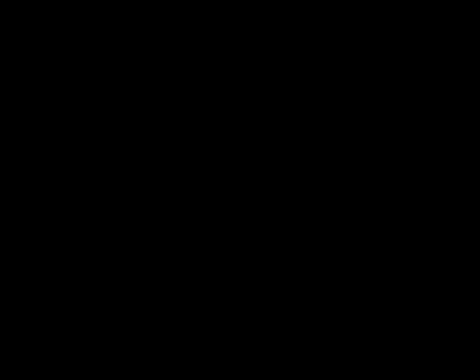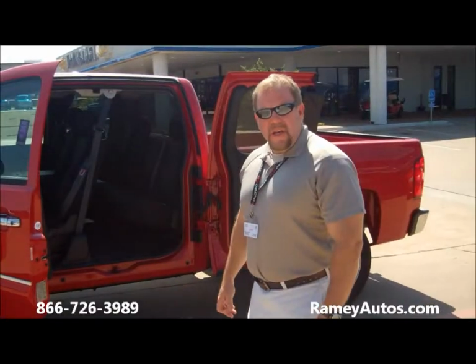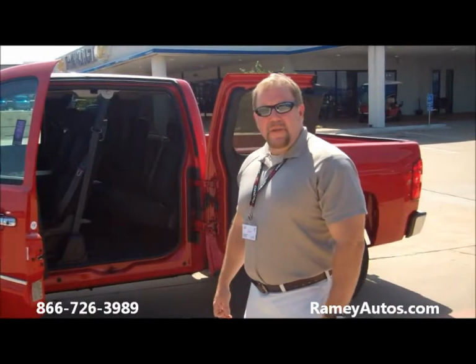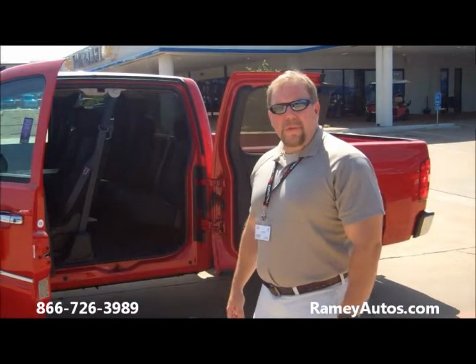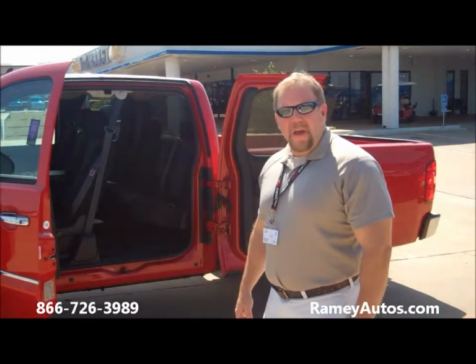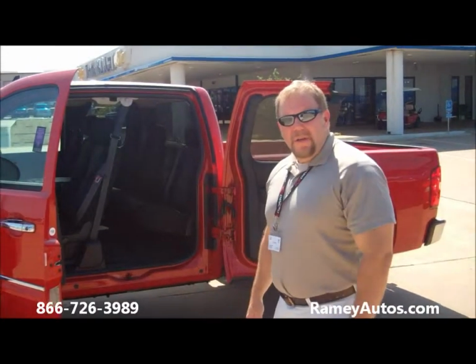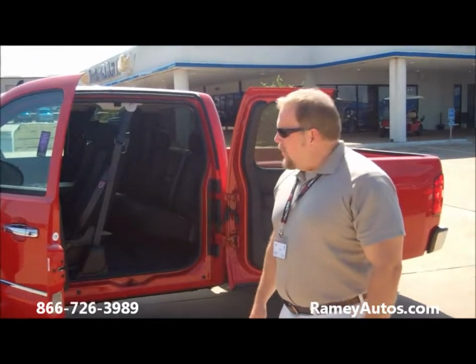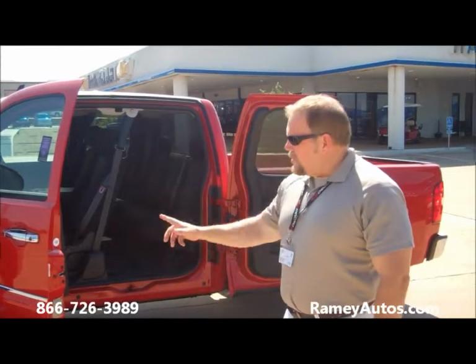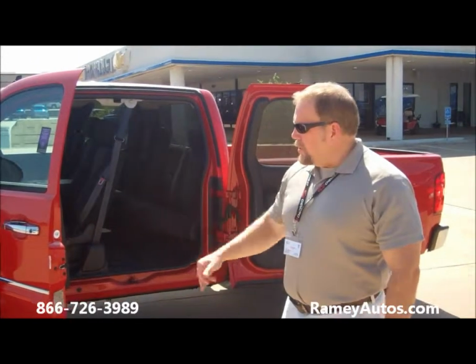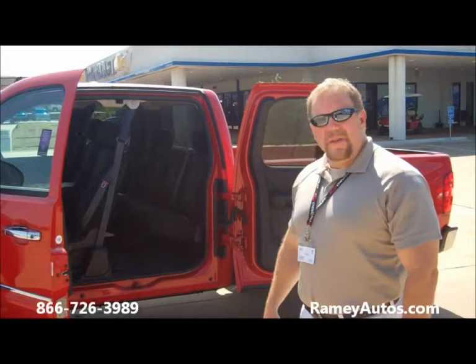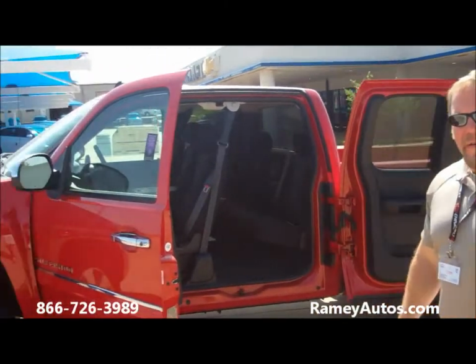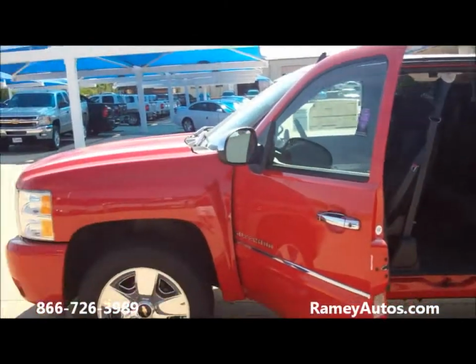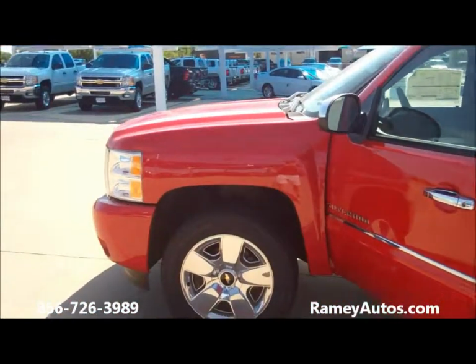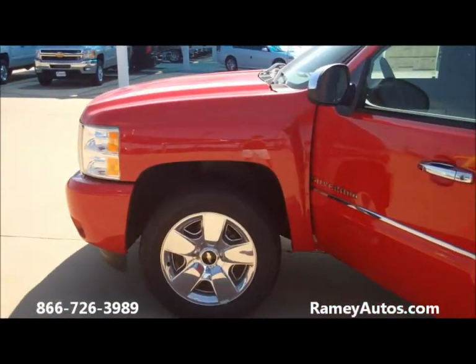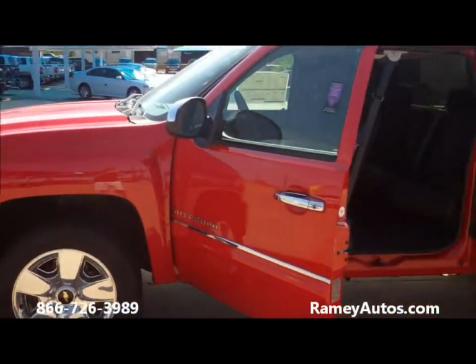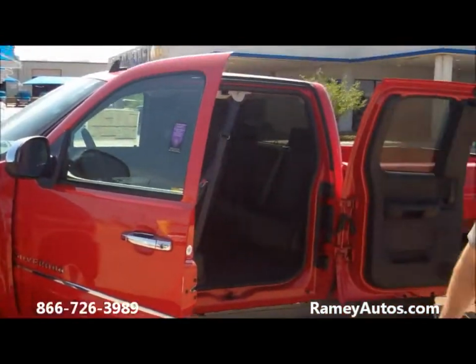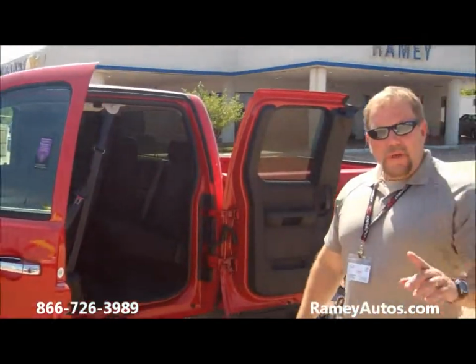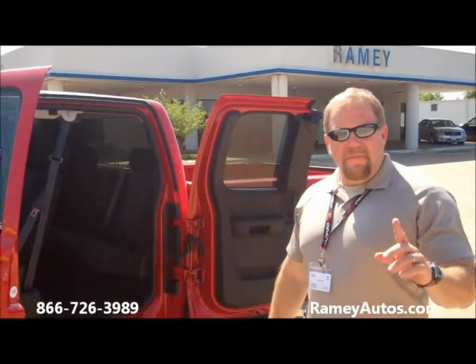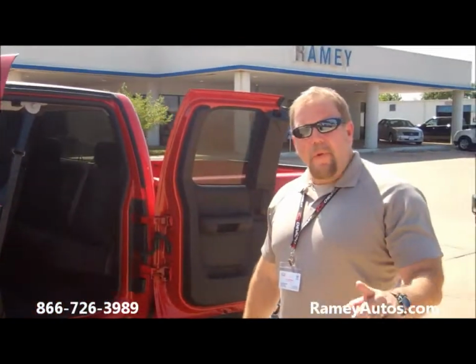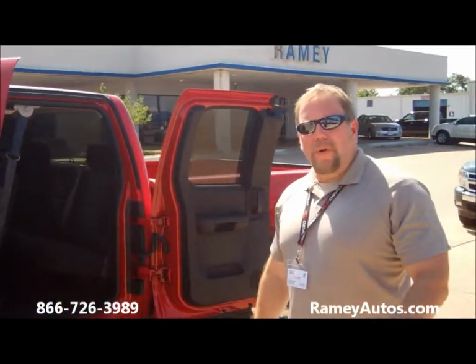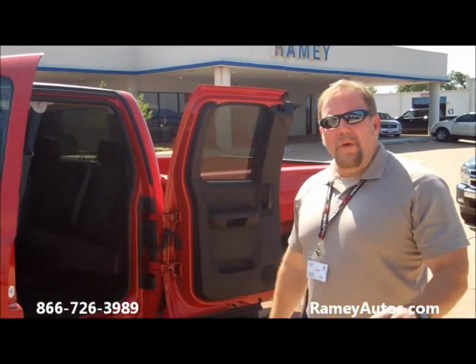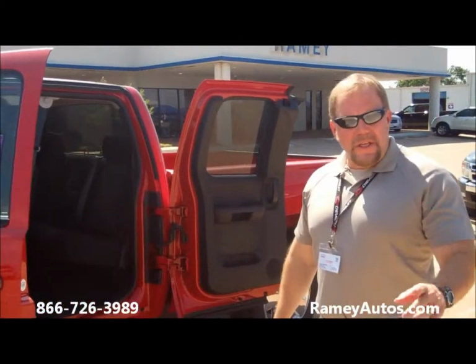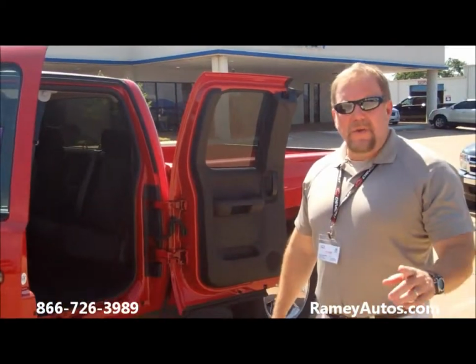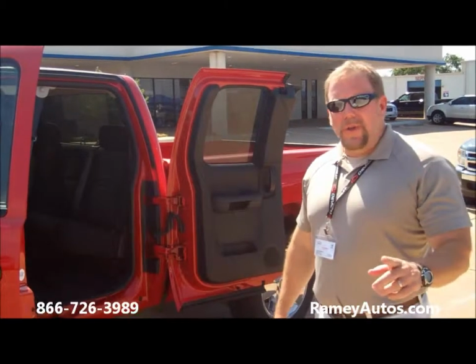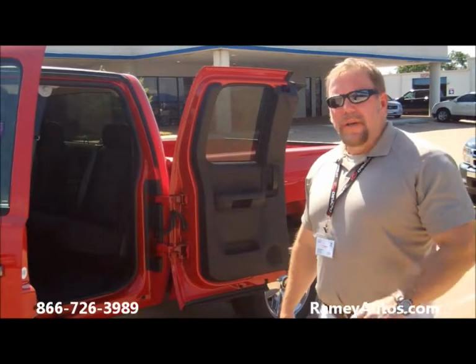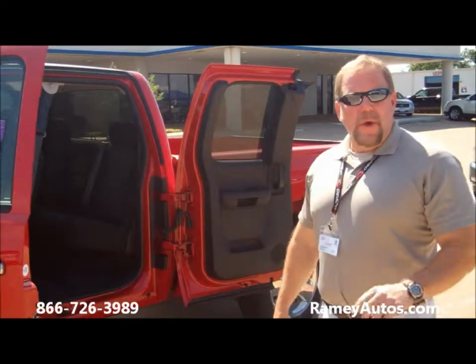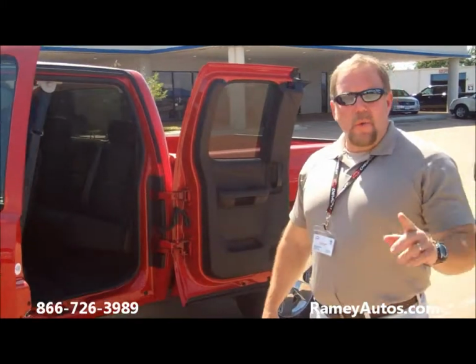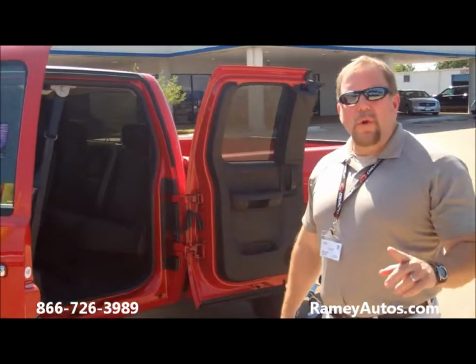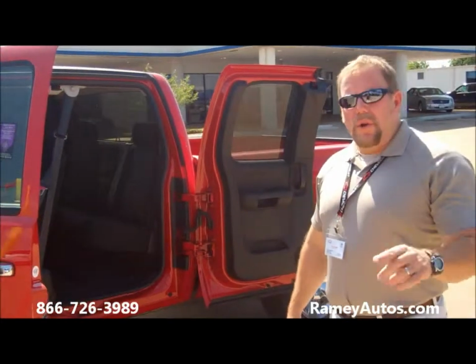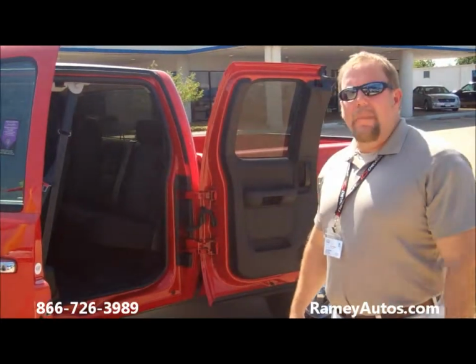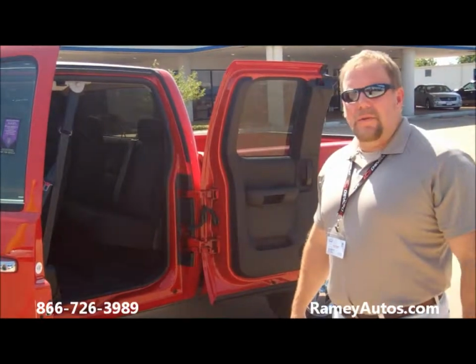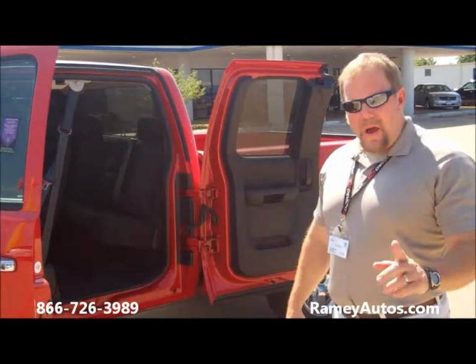Hi, Jay Townsend of Ramey Chevrolet today folks, I'm showing you a 2011 Chevrolet Silverado. This truck's got a 5.3 V8 with a 6-speed transmission. It's rated at 21 to 25 miles on the highway.